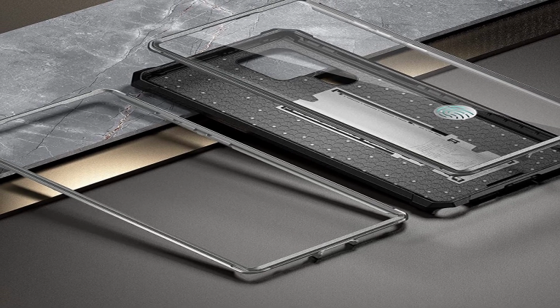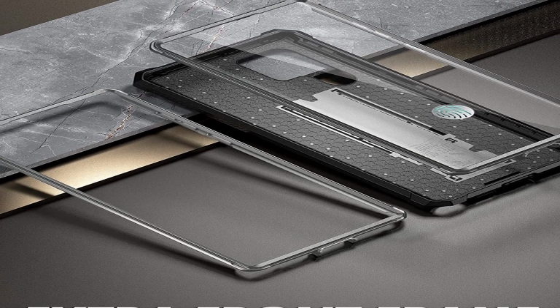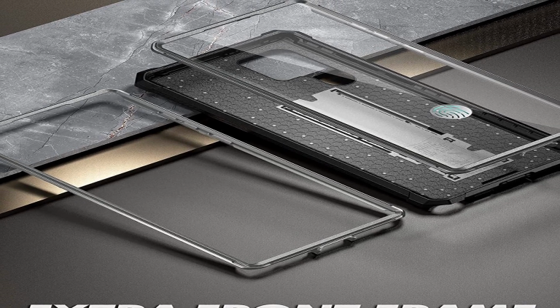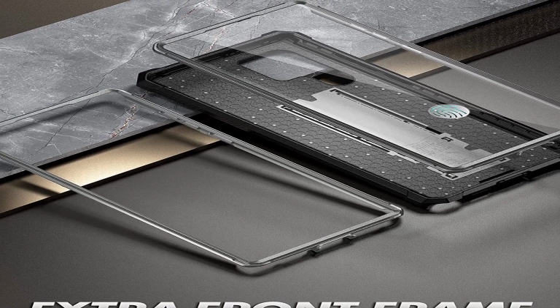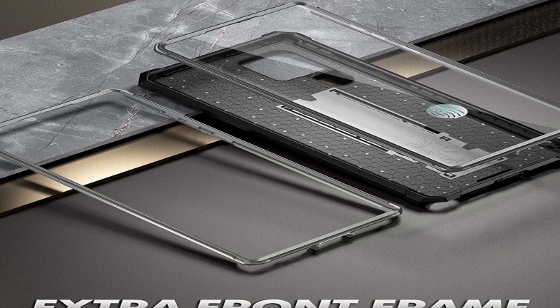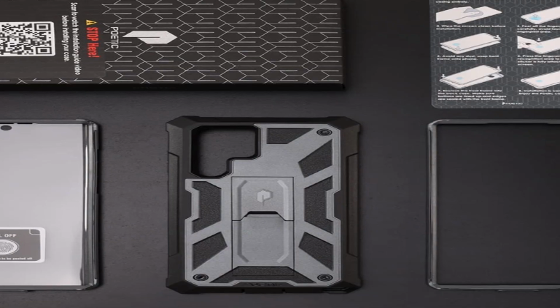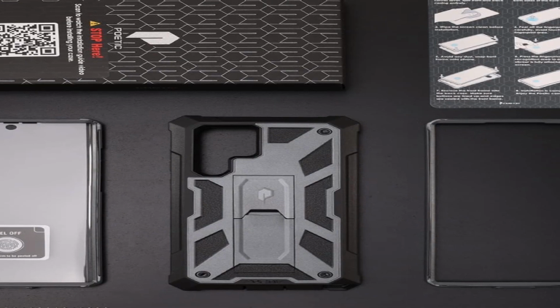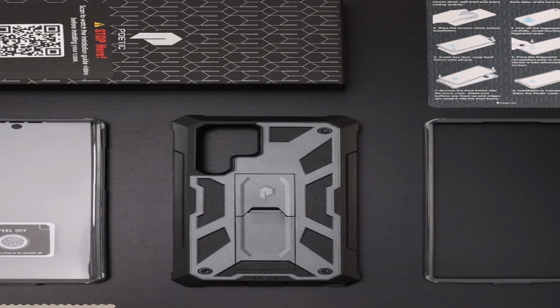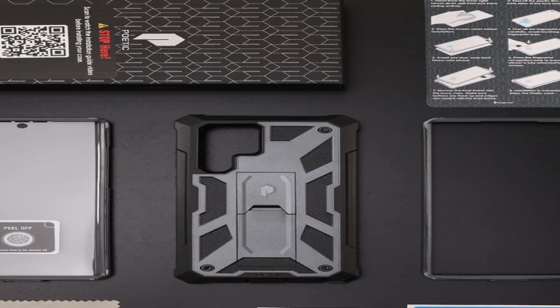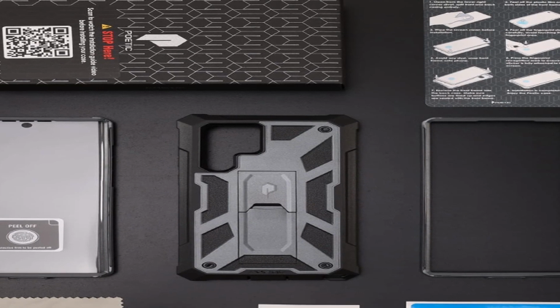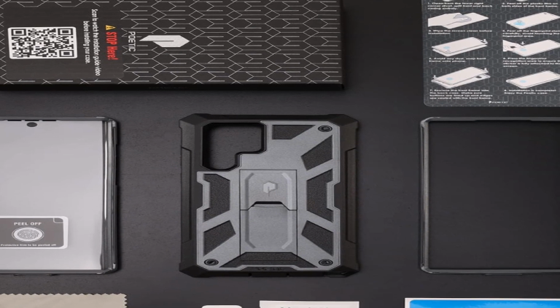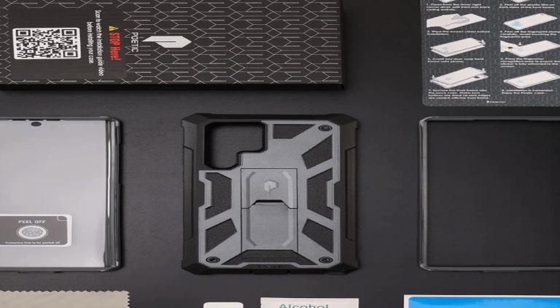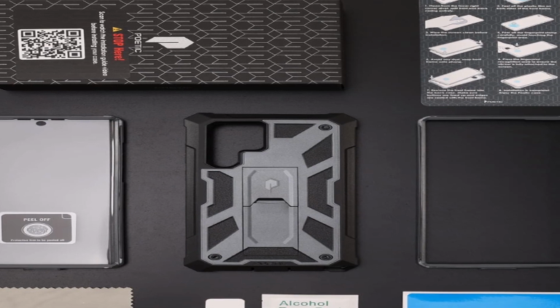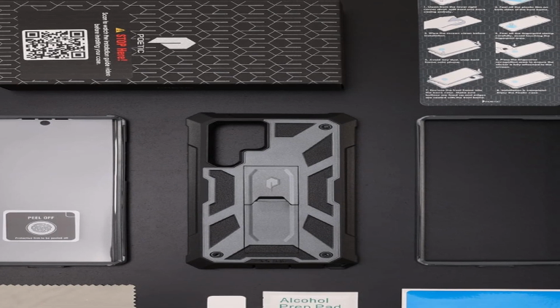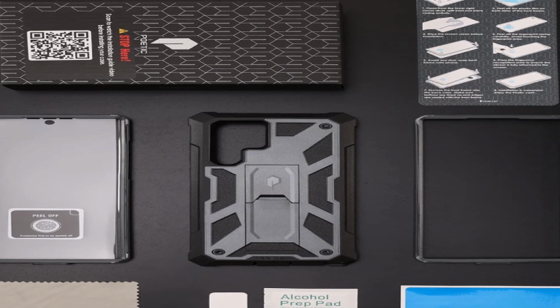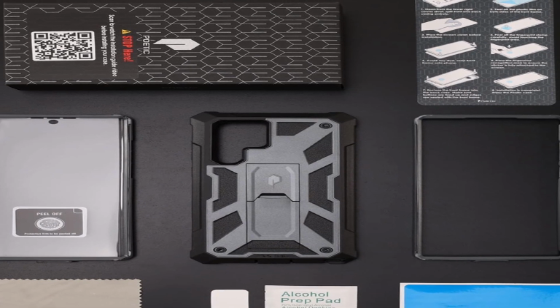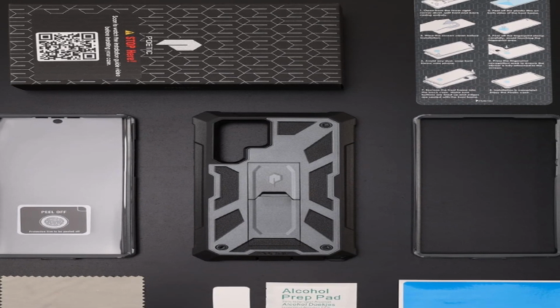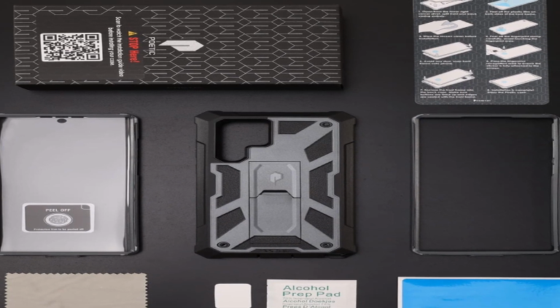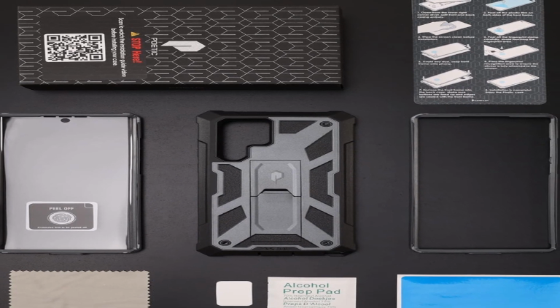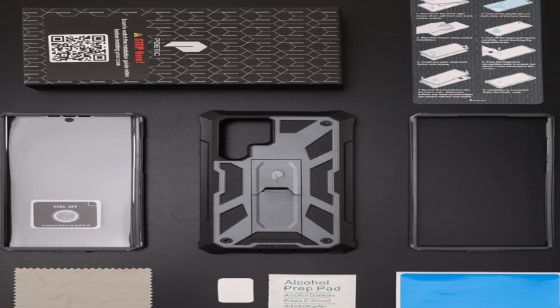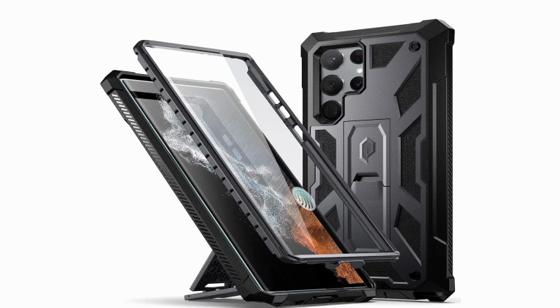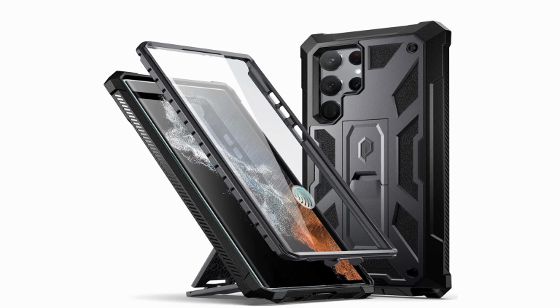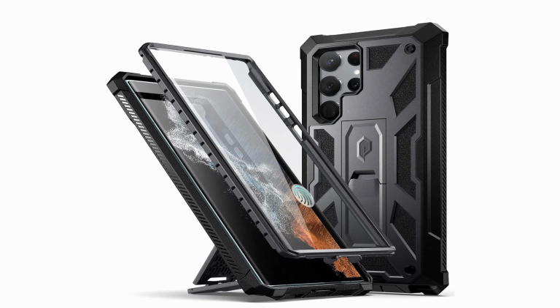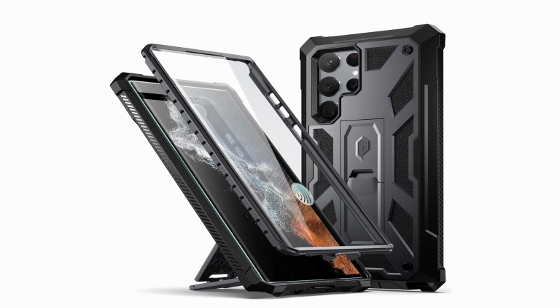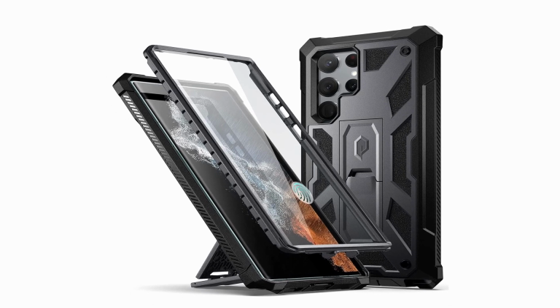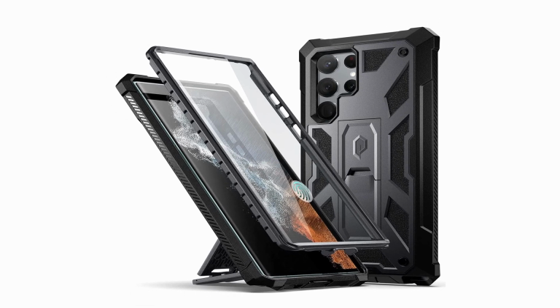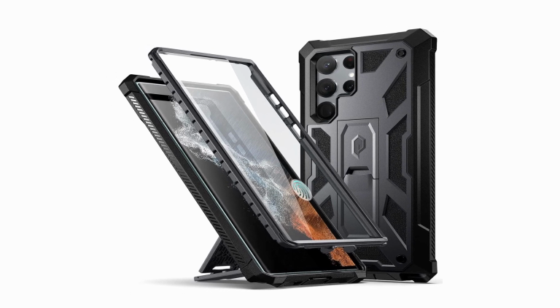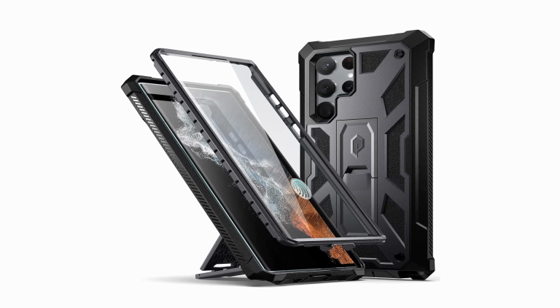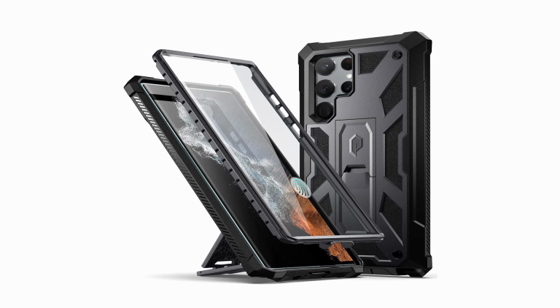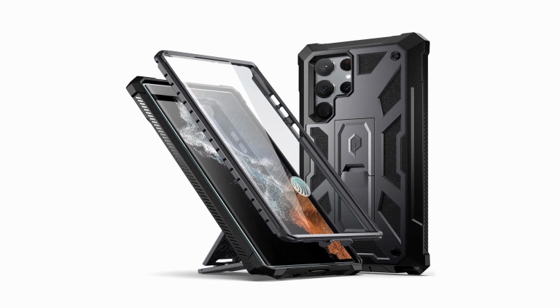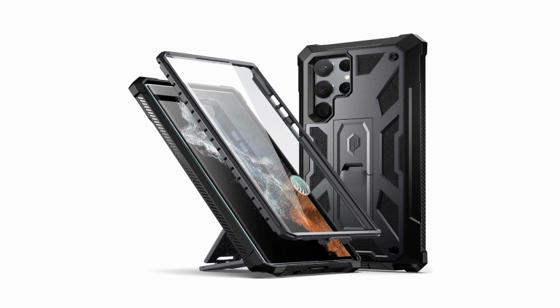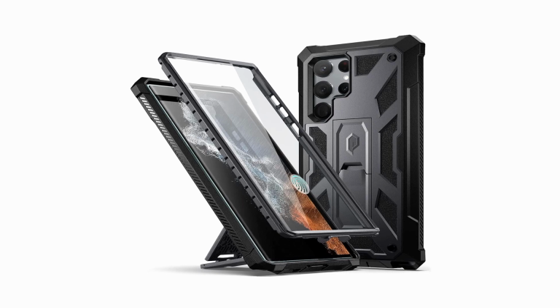On the other hand, because it's thicker than many other cases, it's not ideal for minimalists, and the screen protector doesn't have the smooth, high-quality feel of glass.